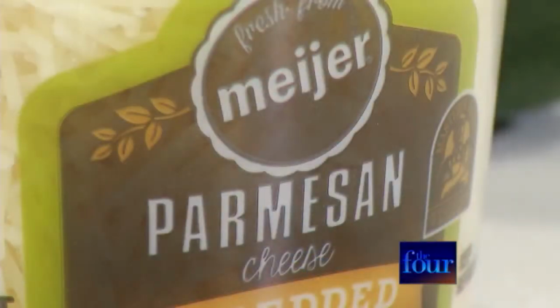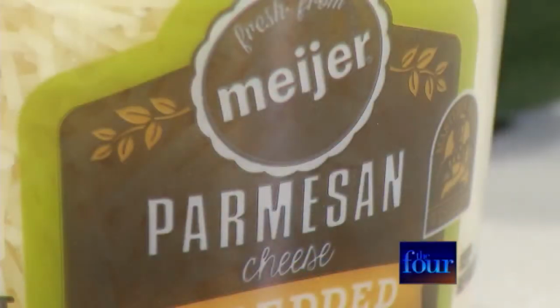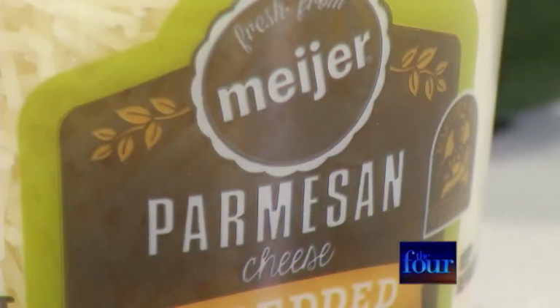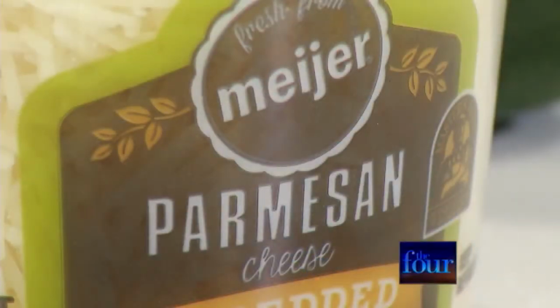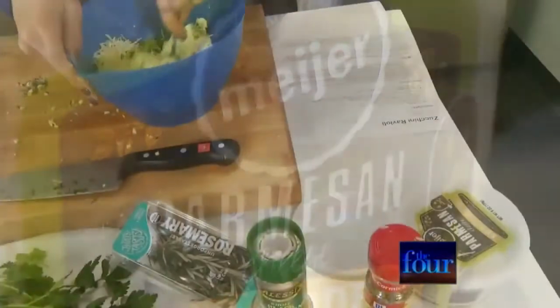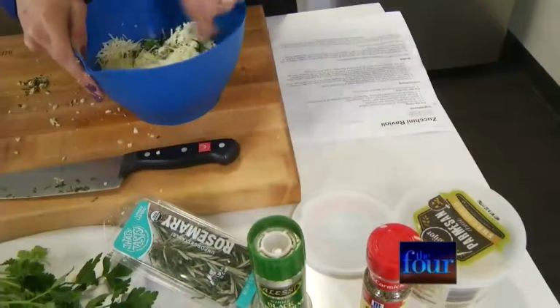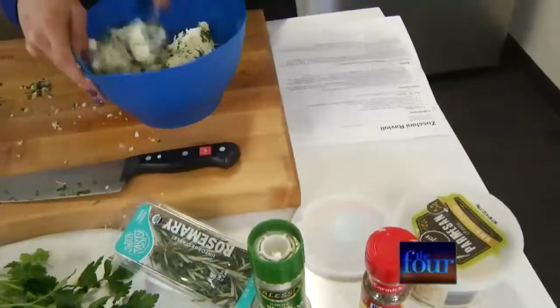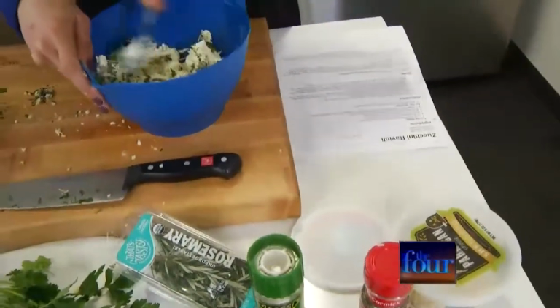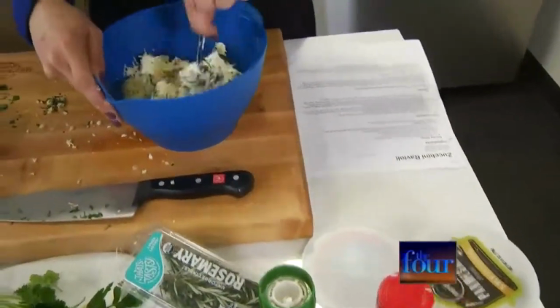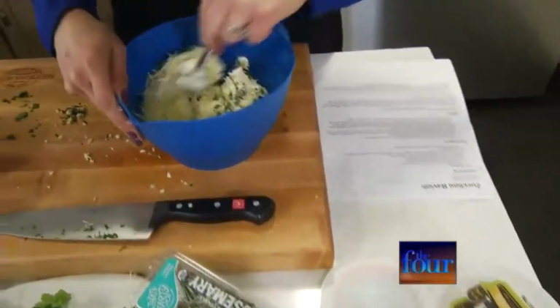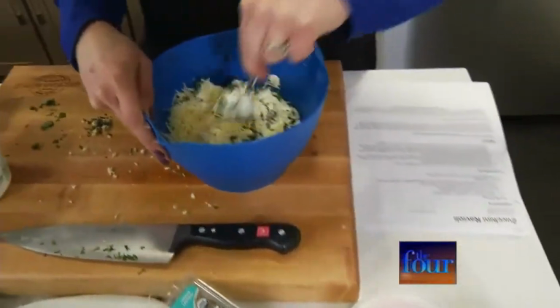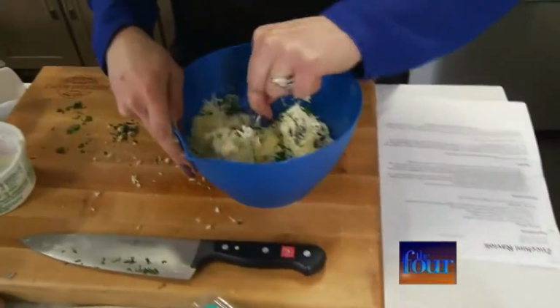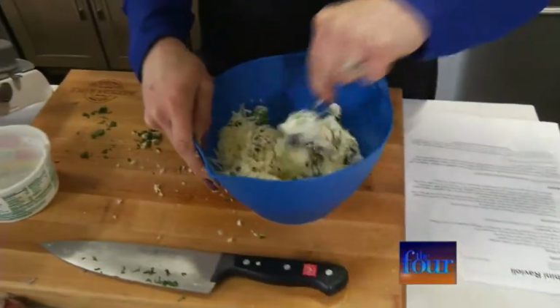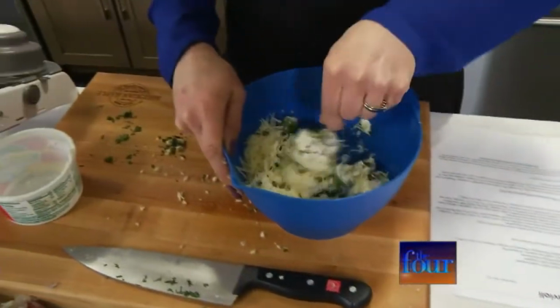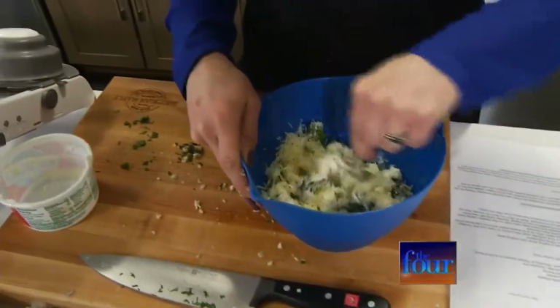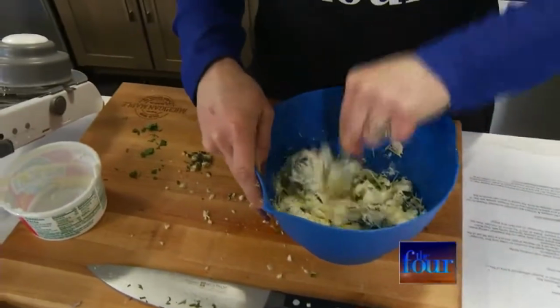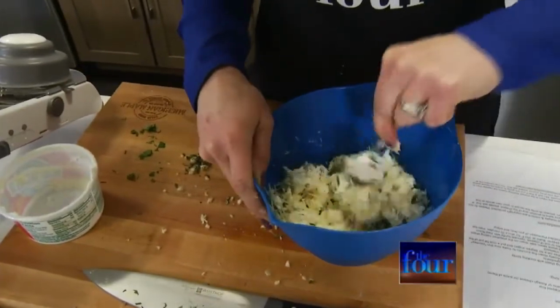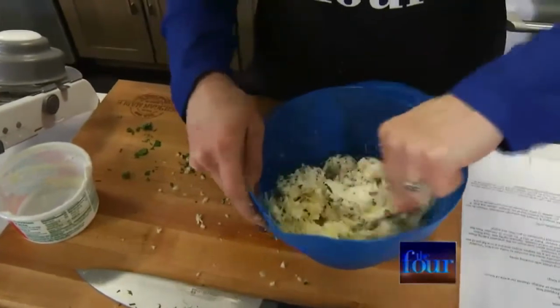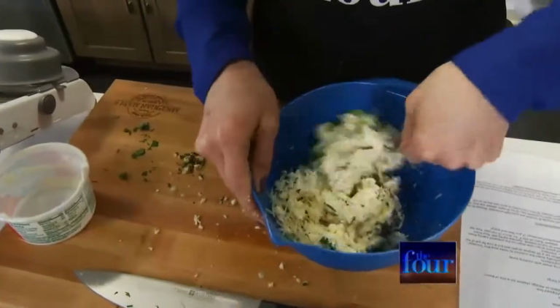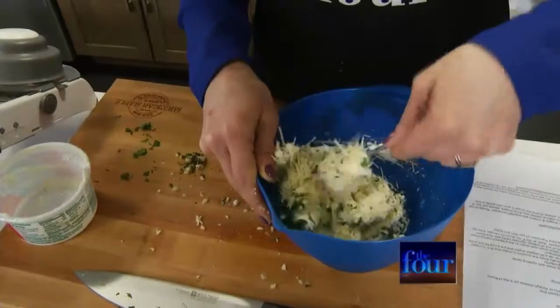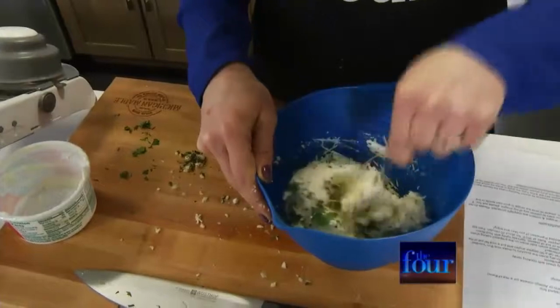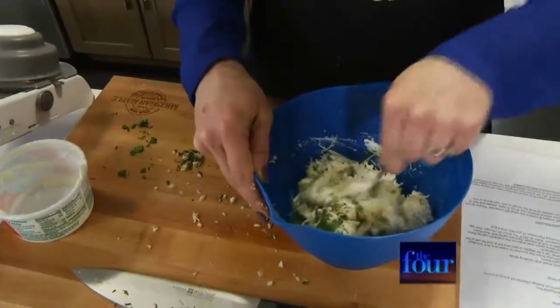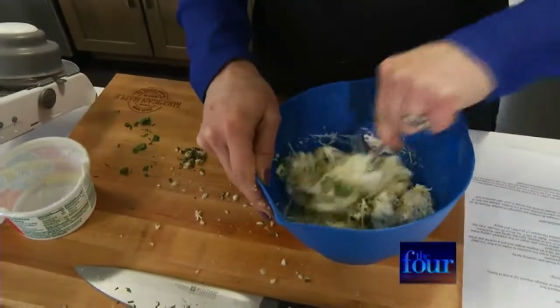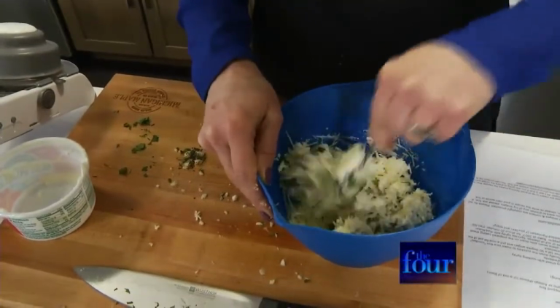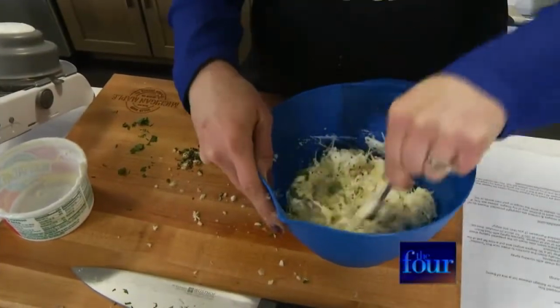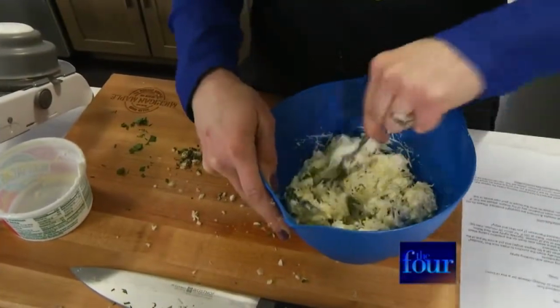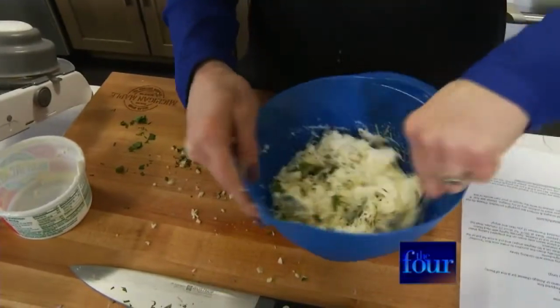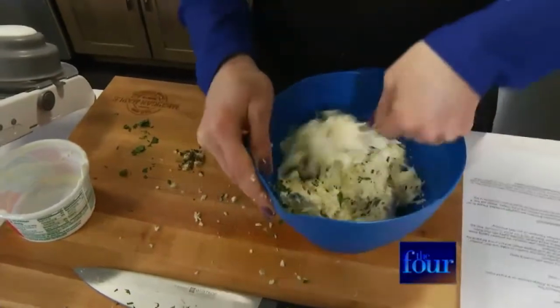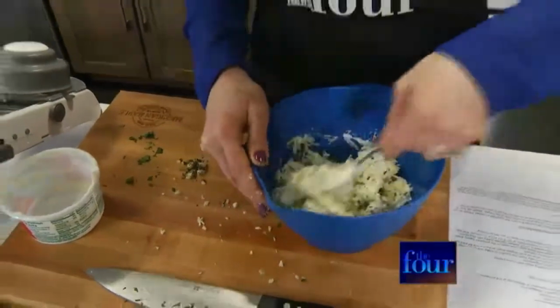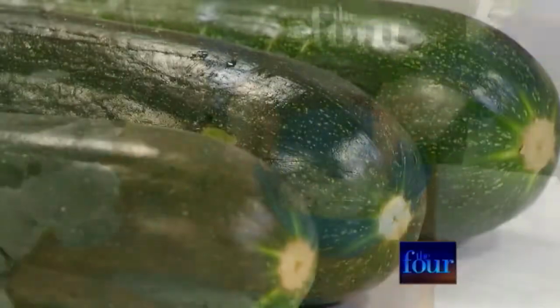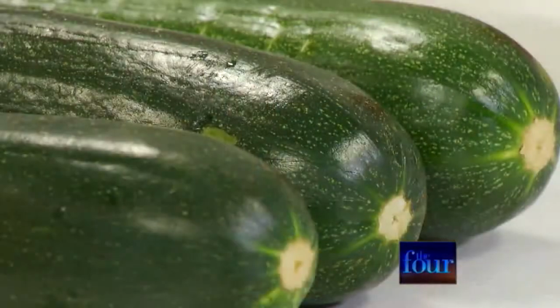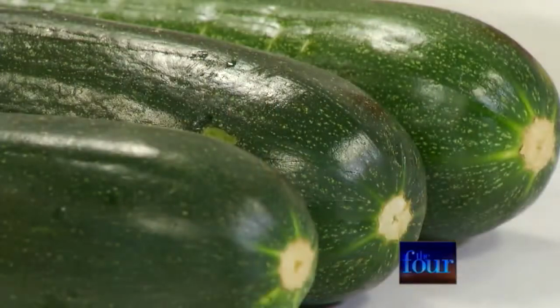We mix all of that up, and then we're going to set it to the side while we prepare our zoodles.